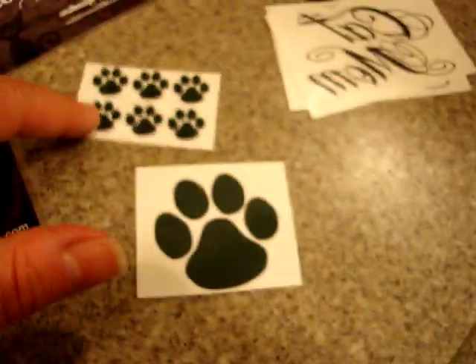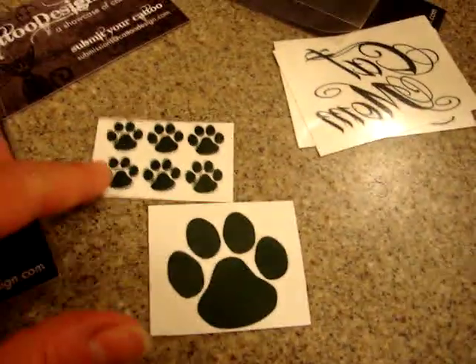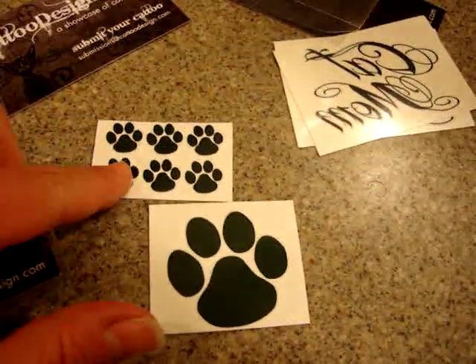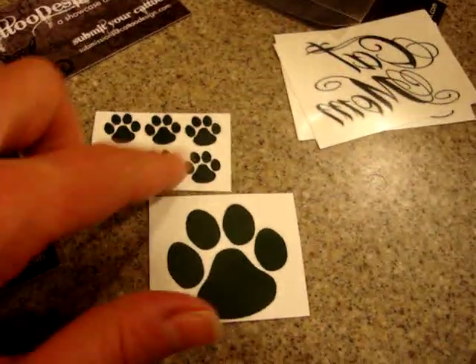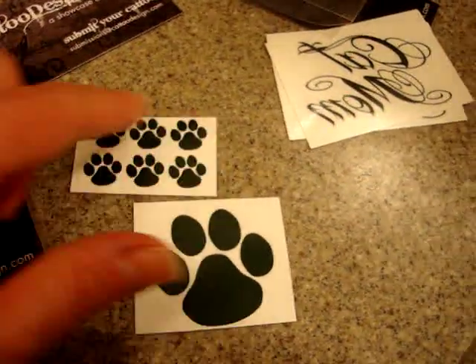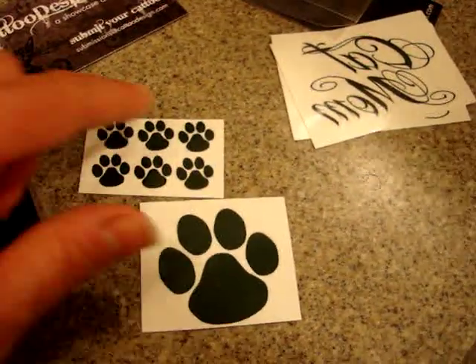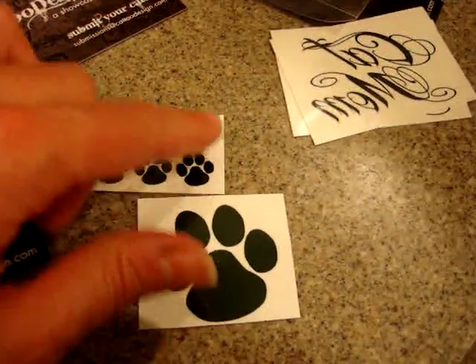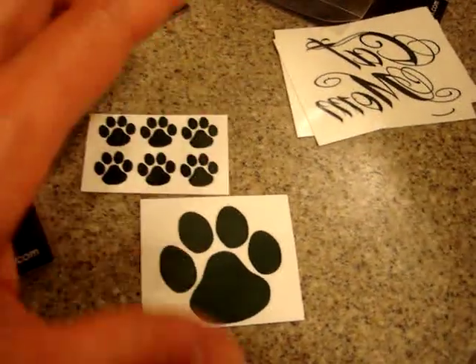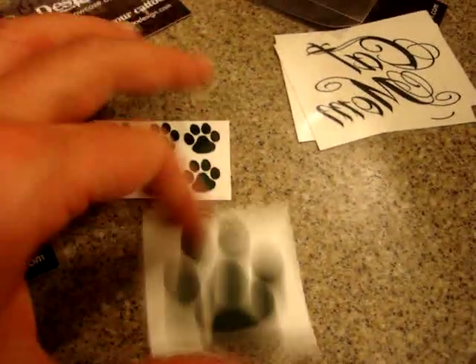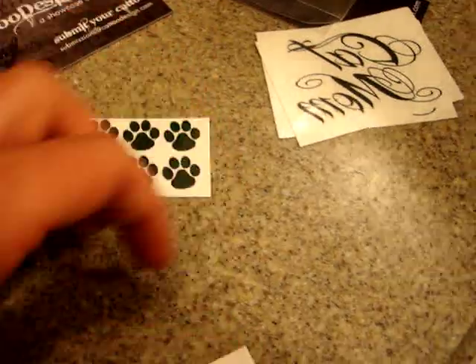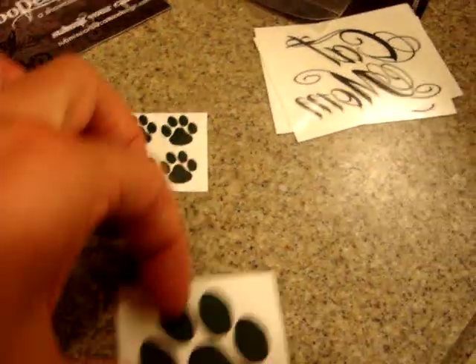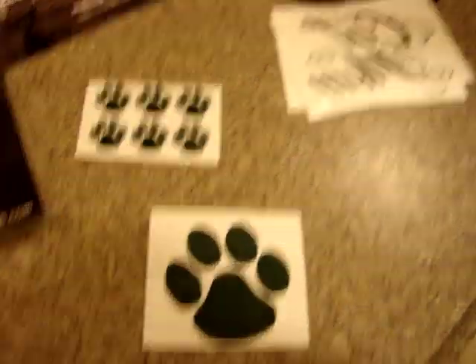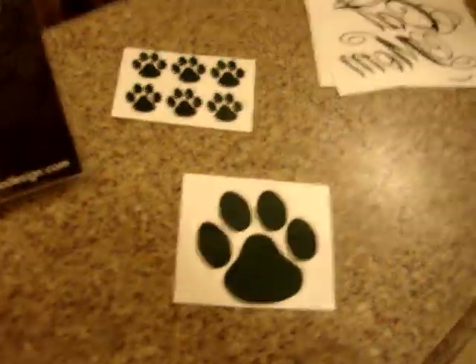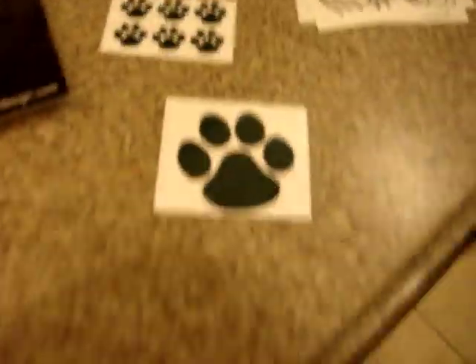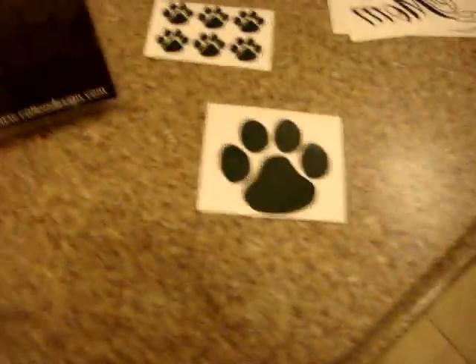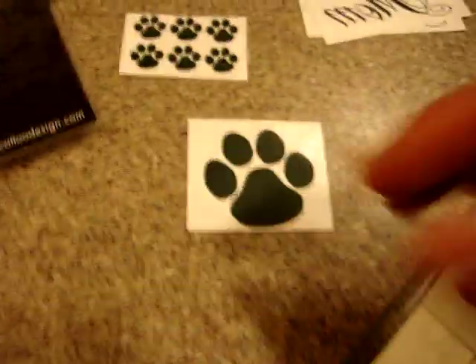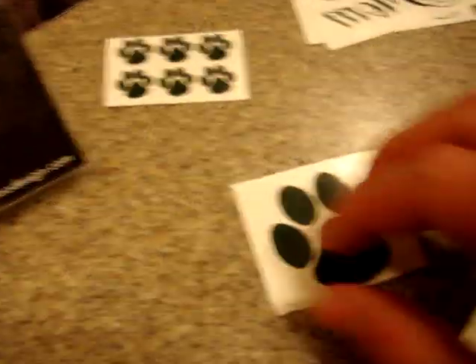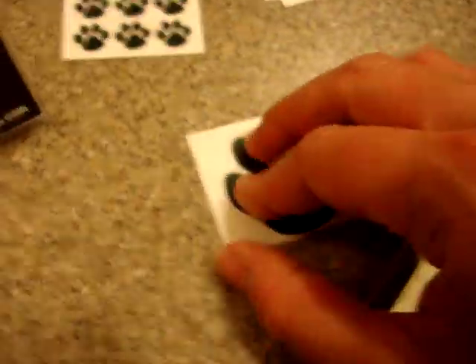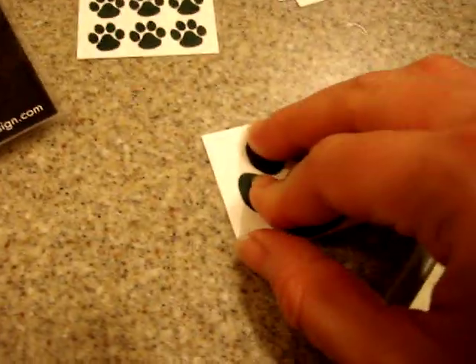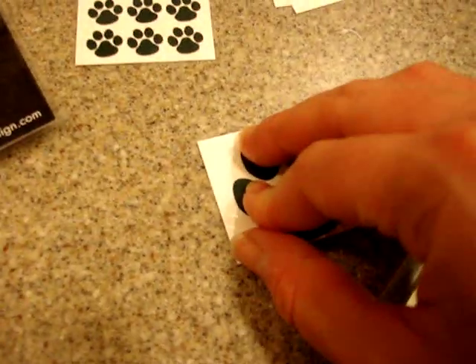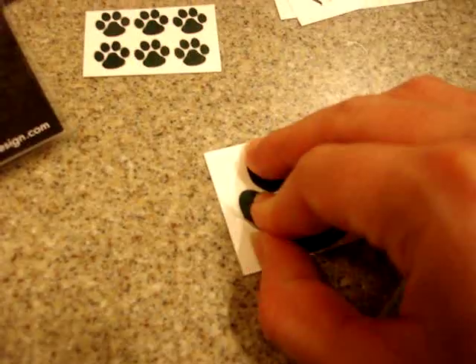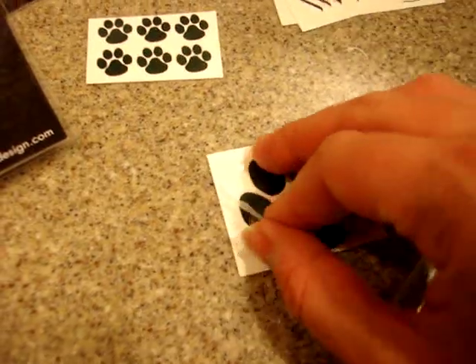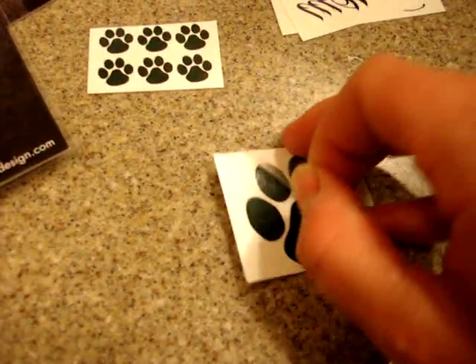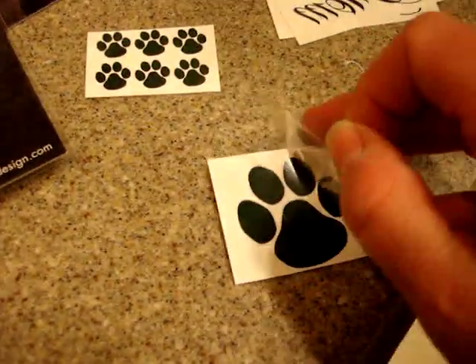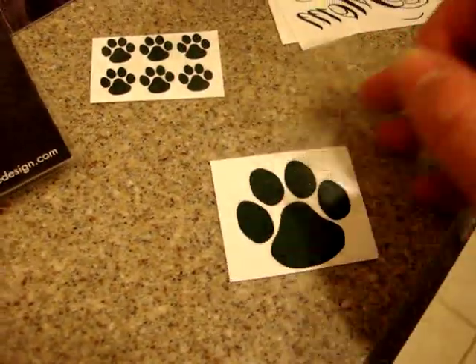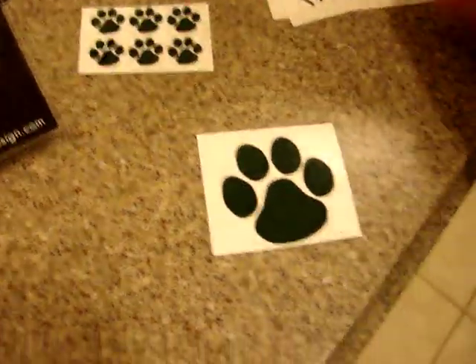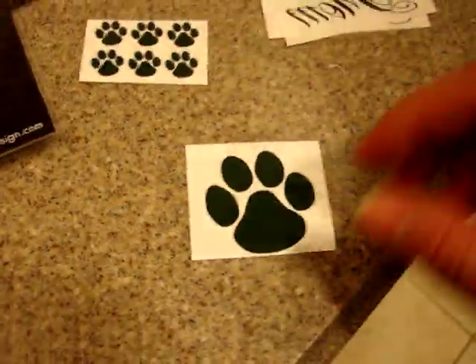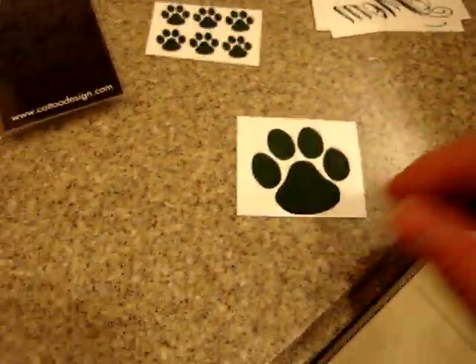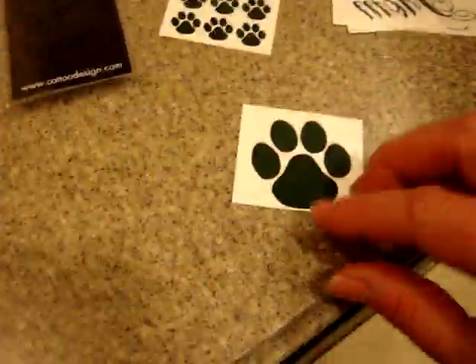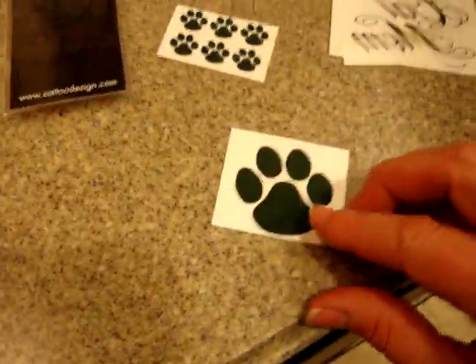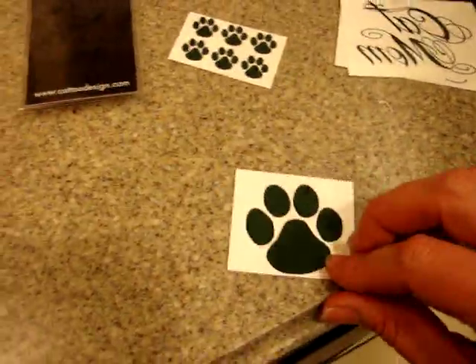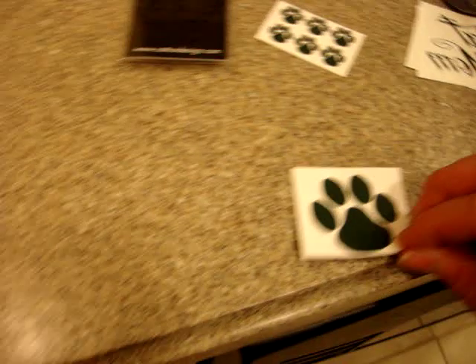I think it would be fun to put these maybe on my fingers or something like that. But this one I'm going to put on my foot because that's going to be the easiest for me to film.